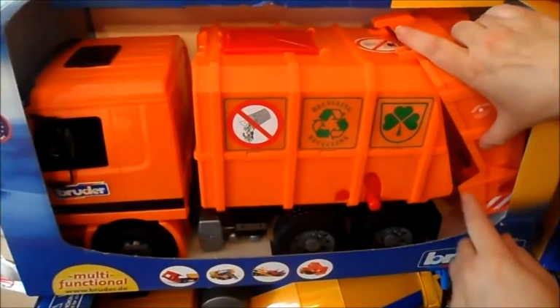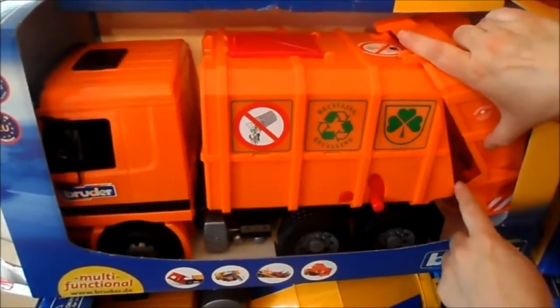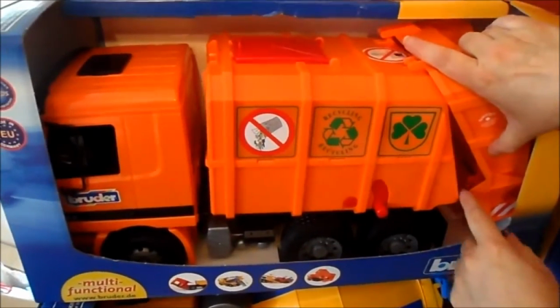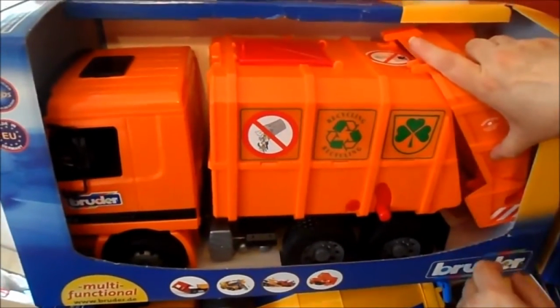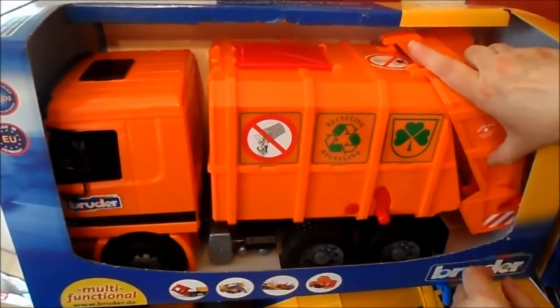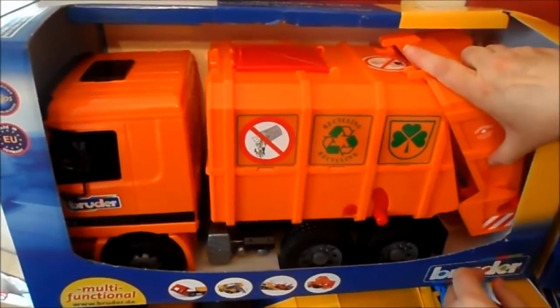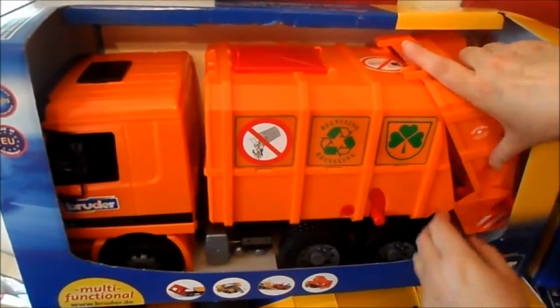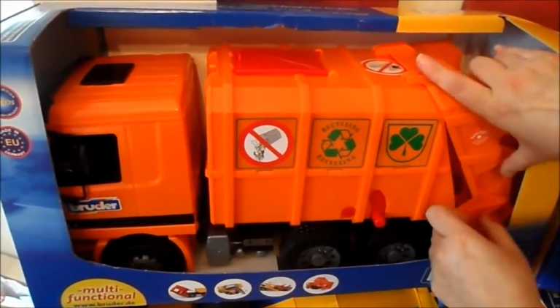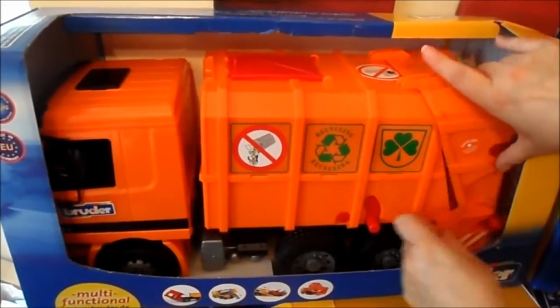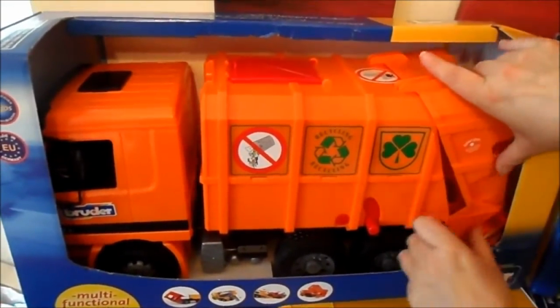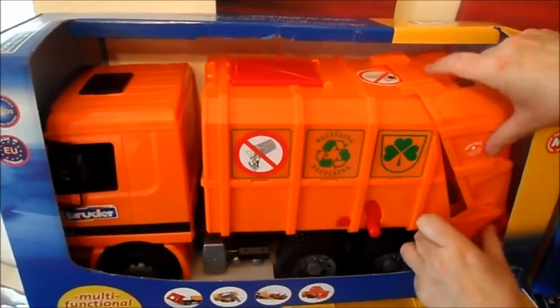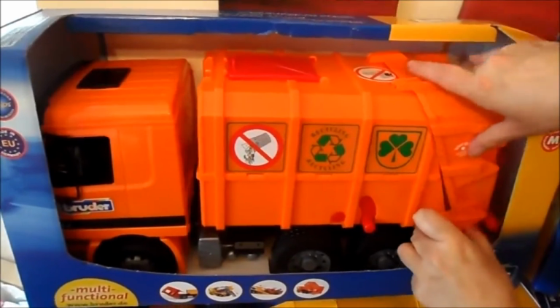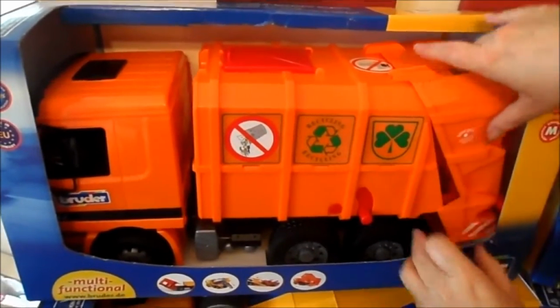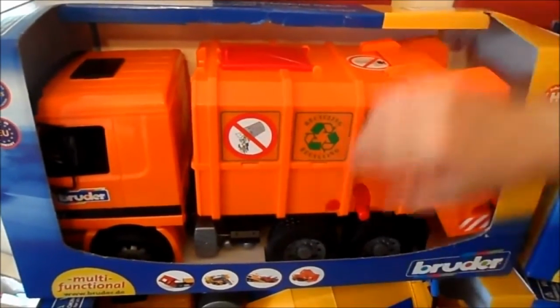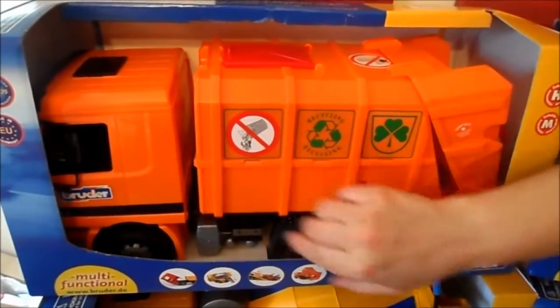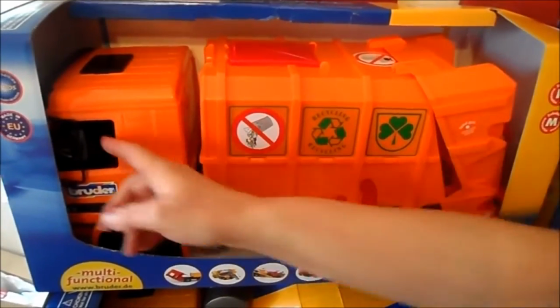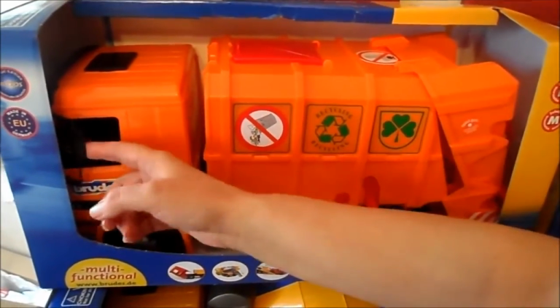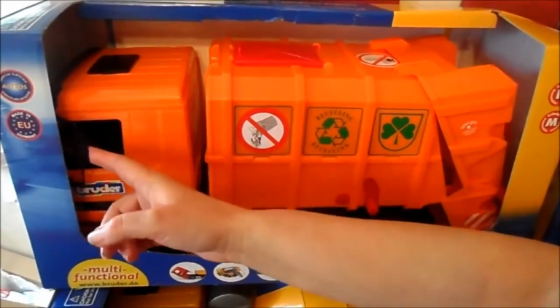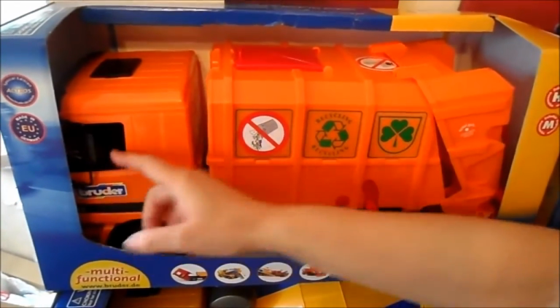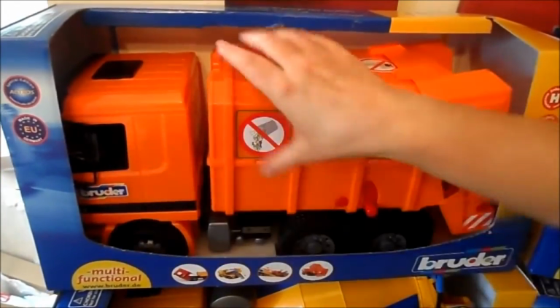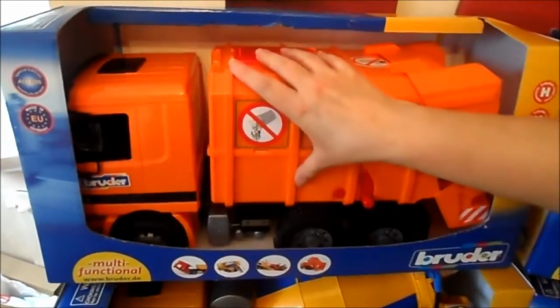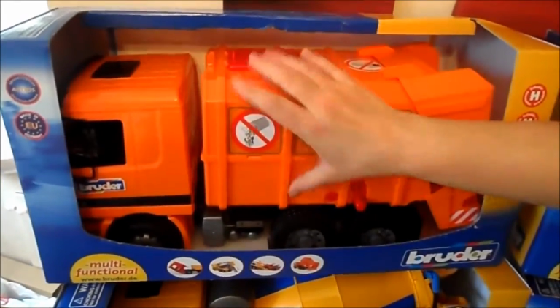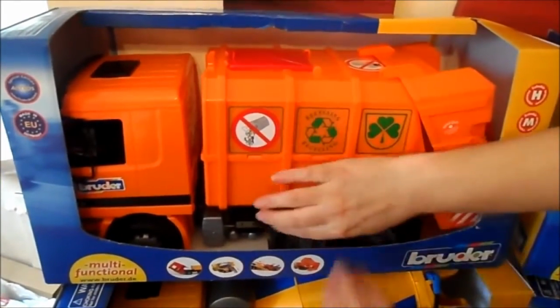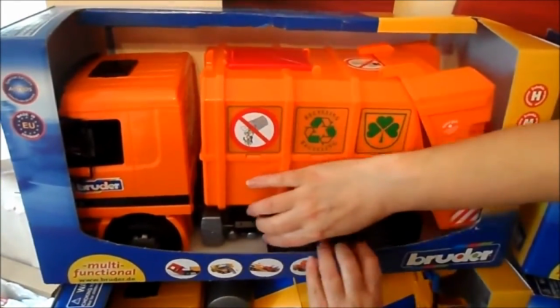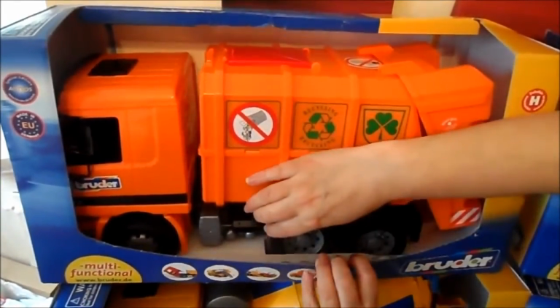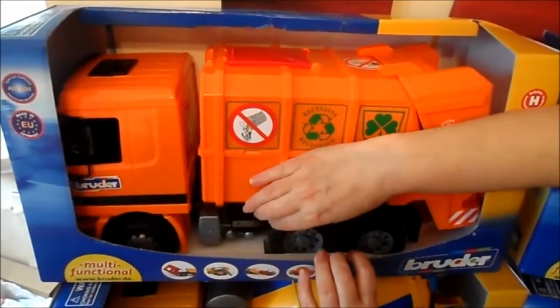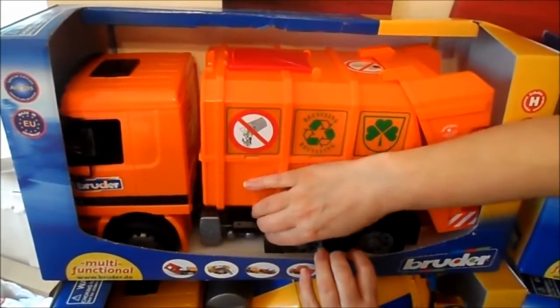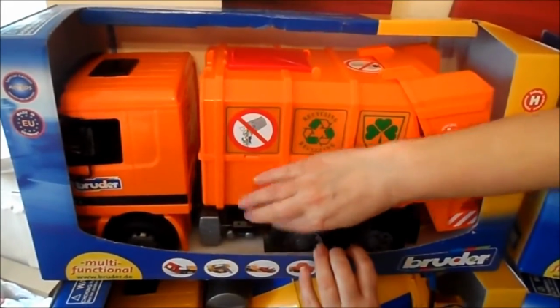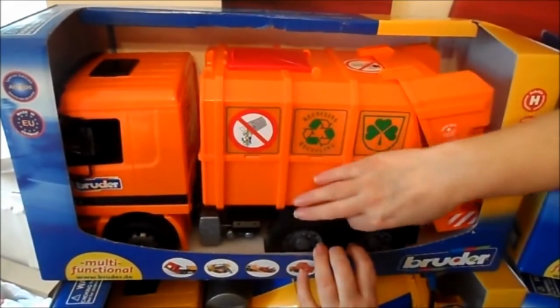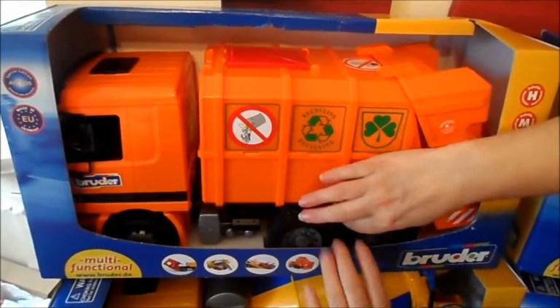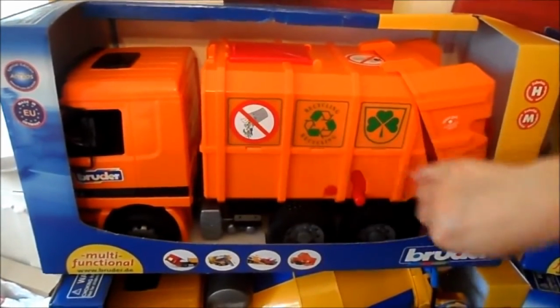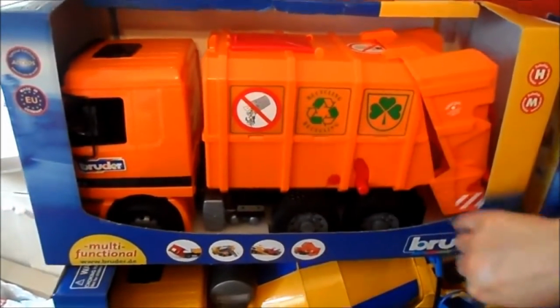This also lifts up. It's a bit tricky to show you completely obviously because they're all sealed toys here, but robust good quality as I say. Chunky tires there.